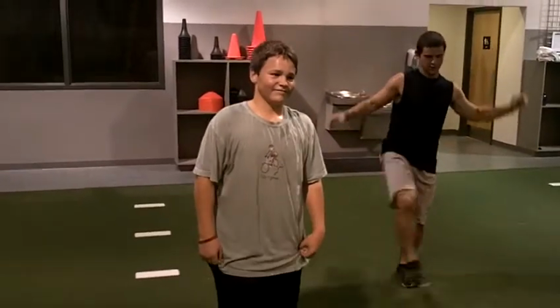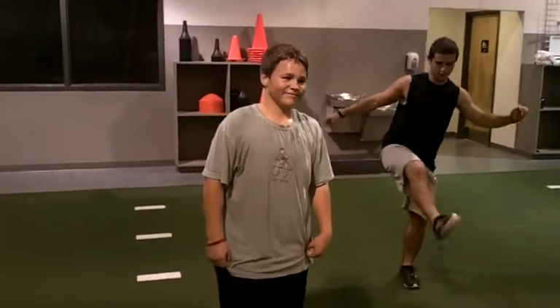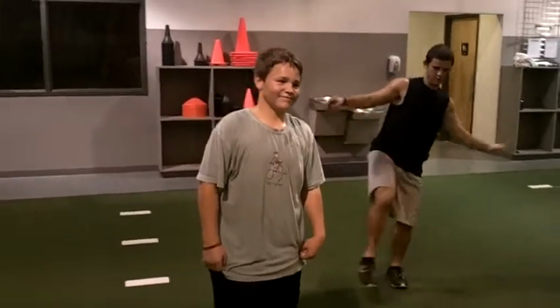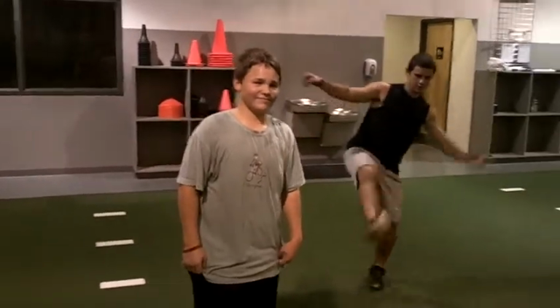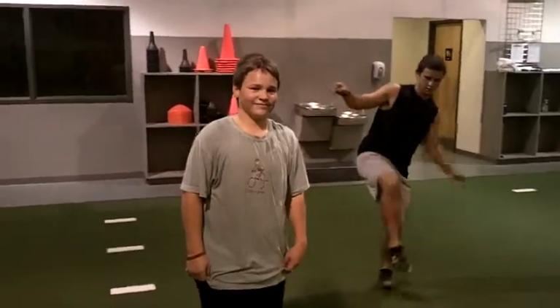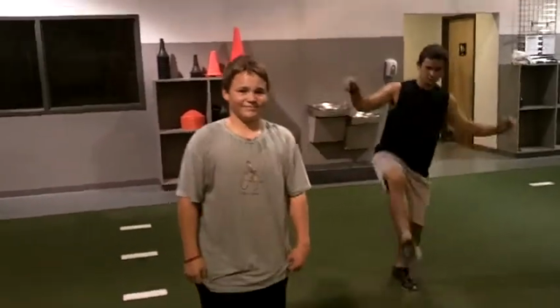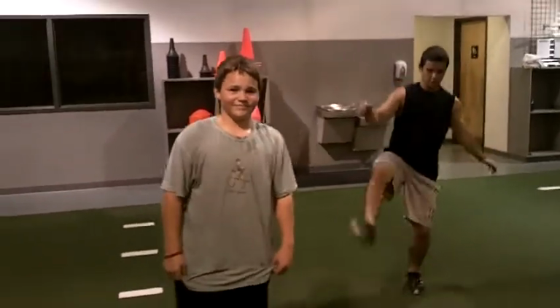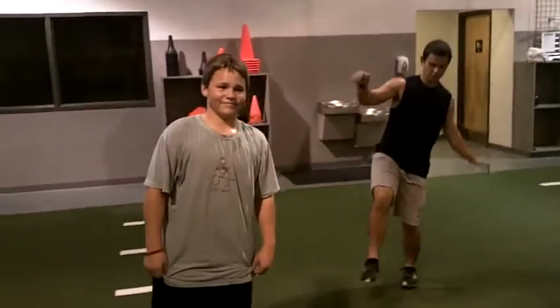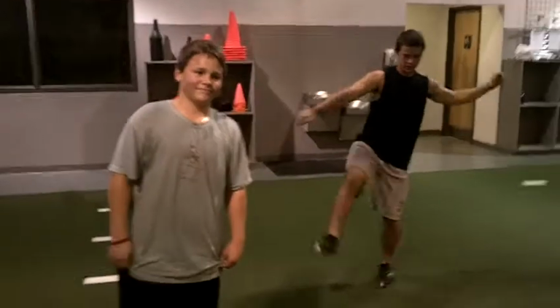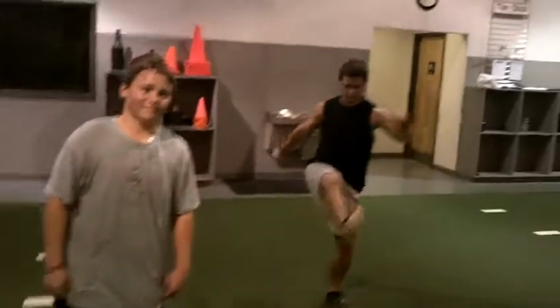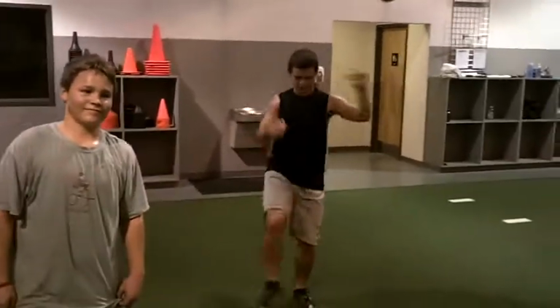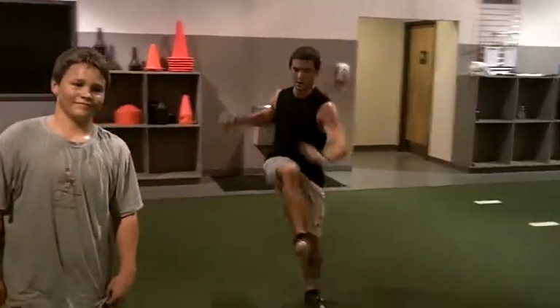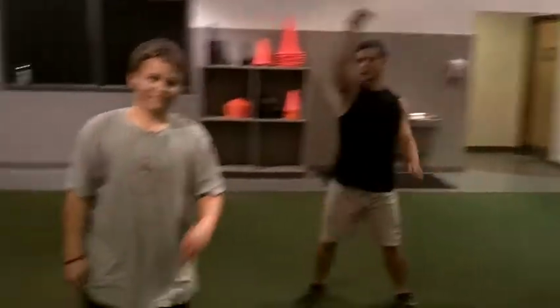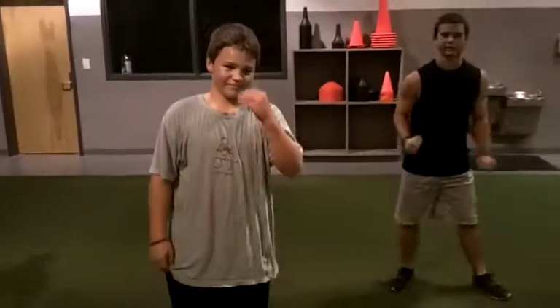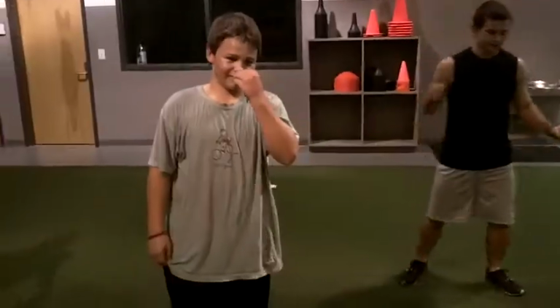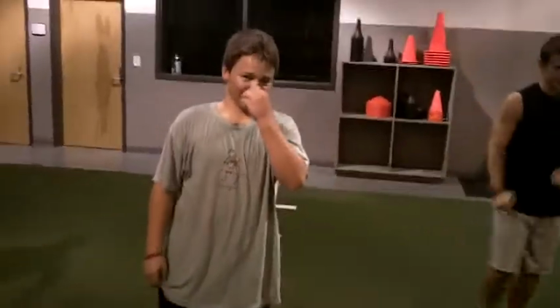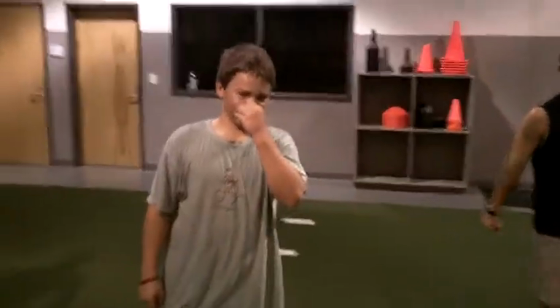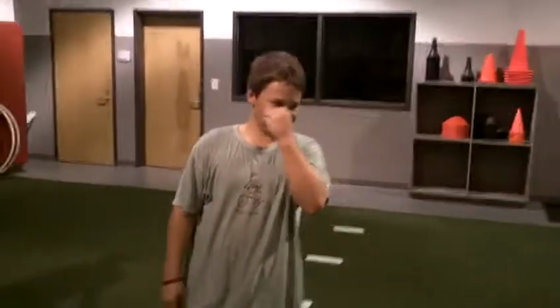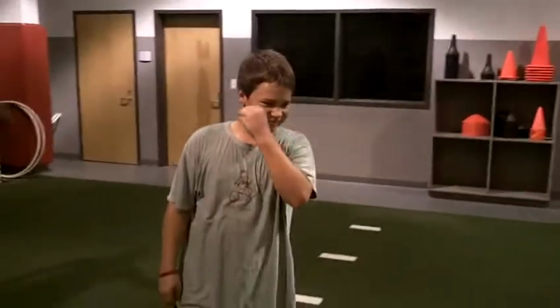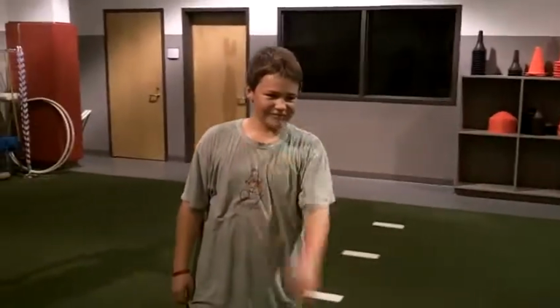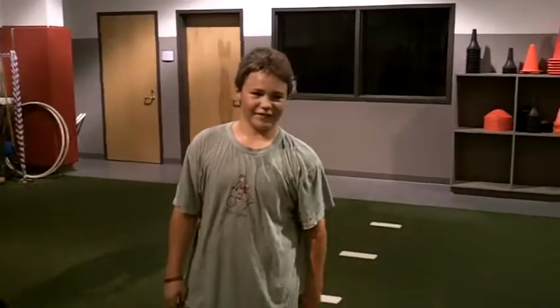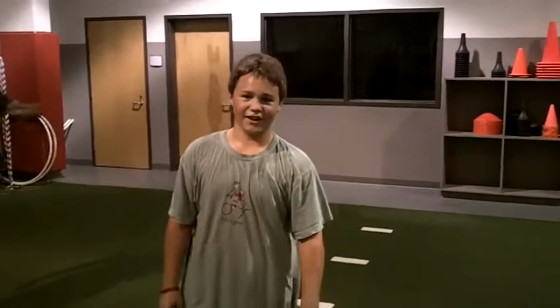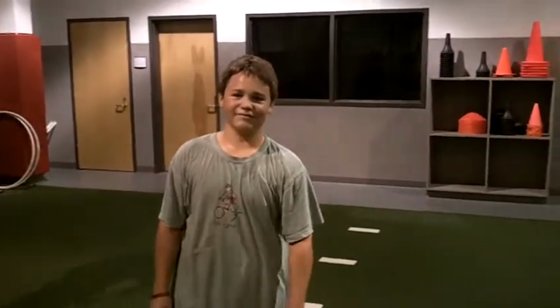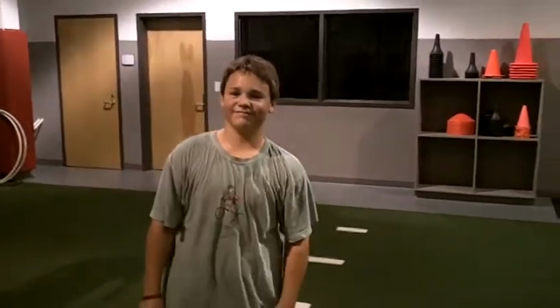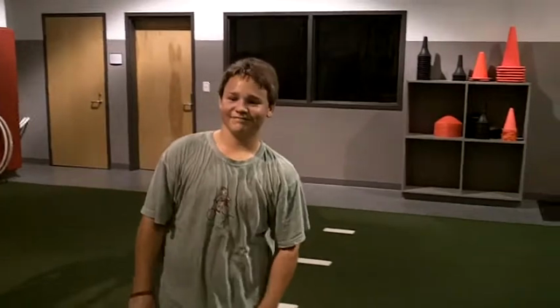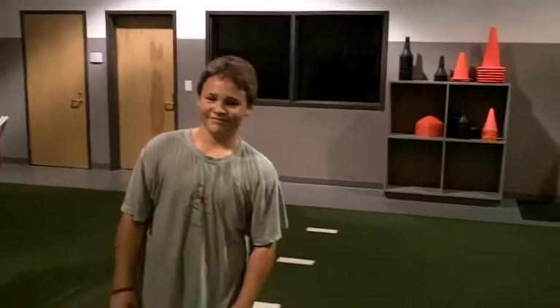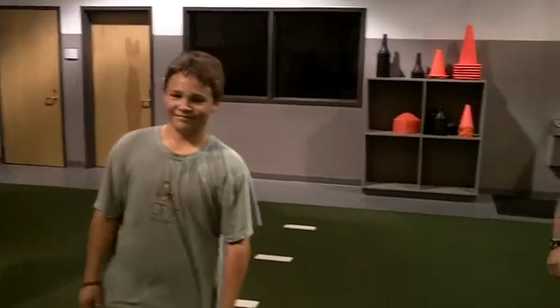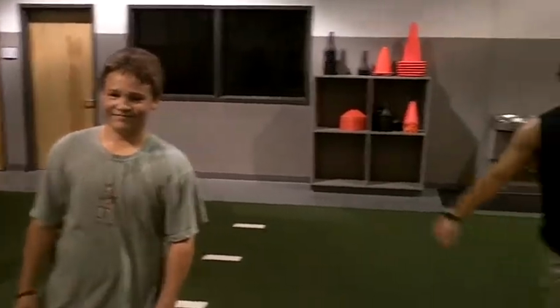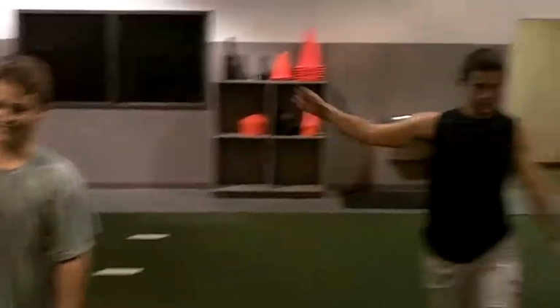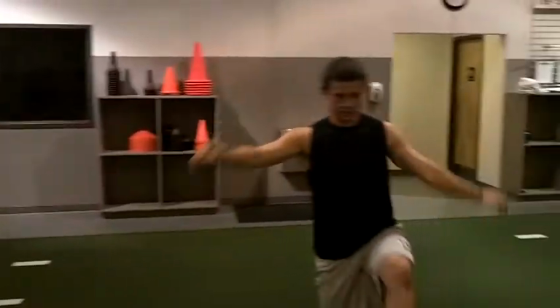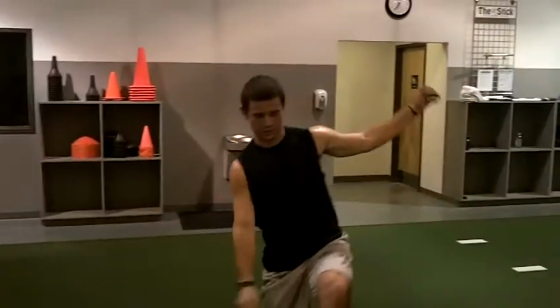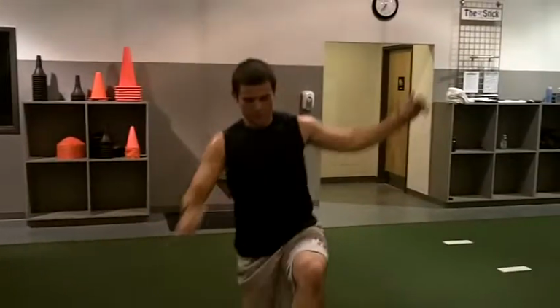Is there any leg strength involved in balancing on one foot? Yes. Good. So a little bit of single leg strength as well.